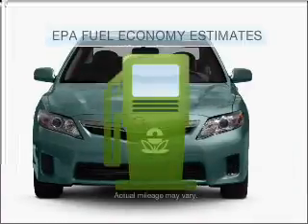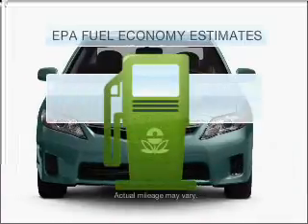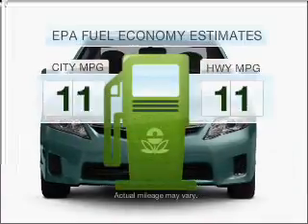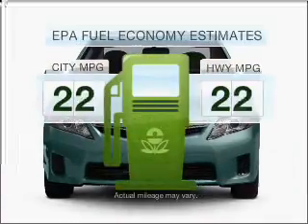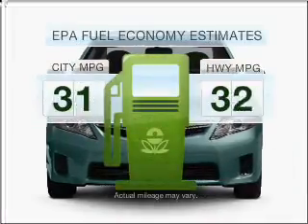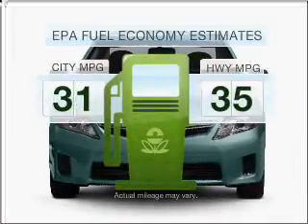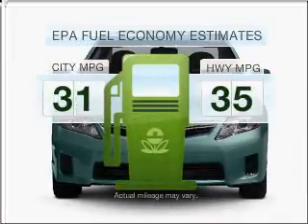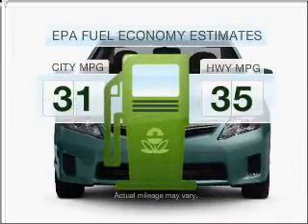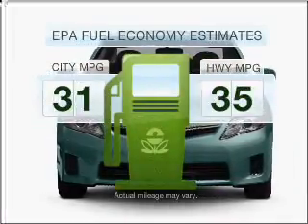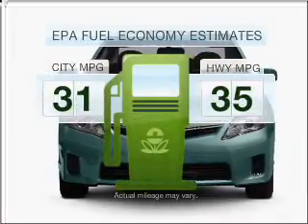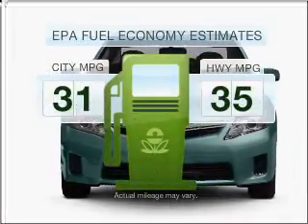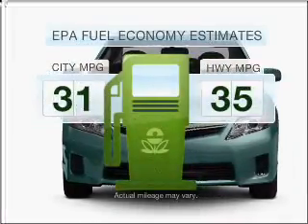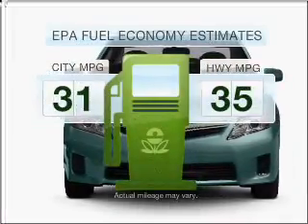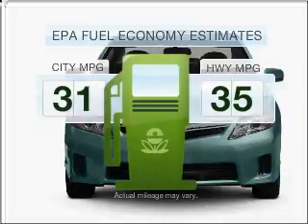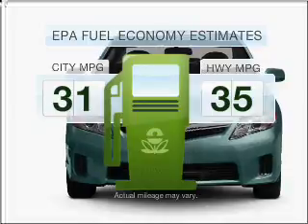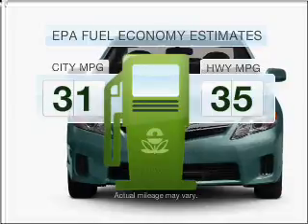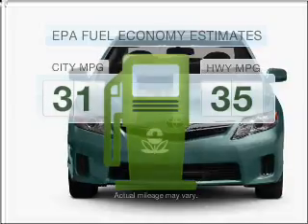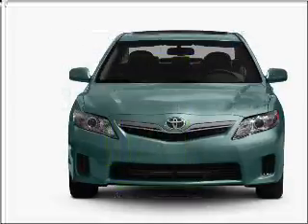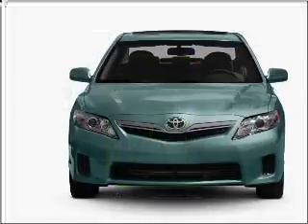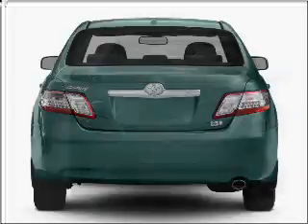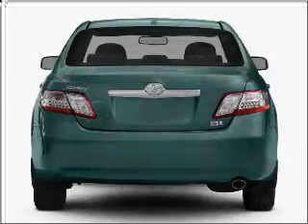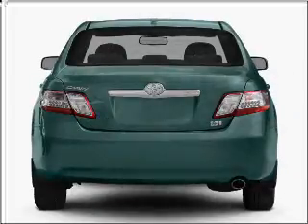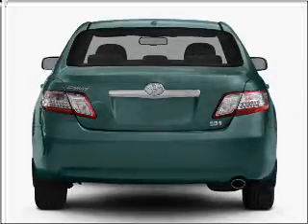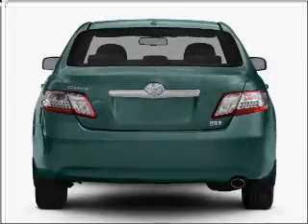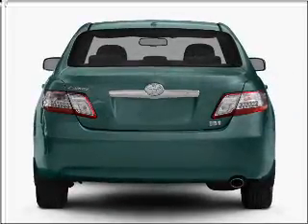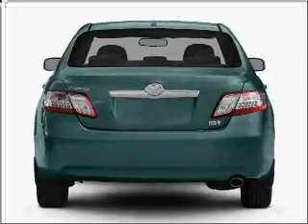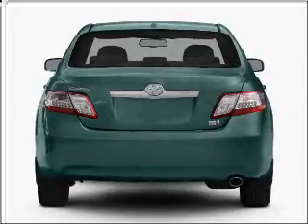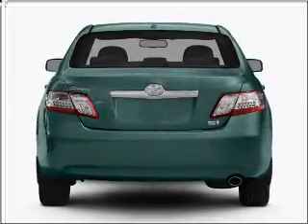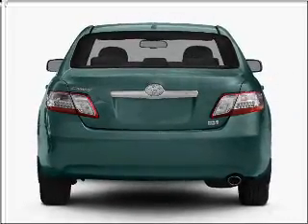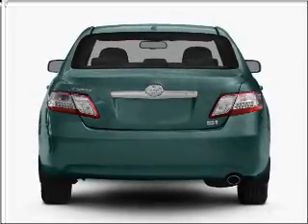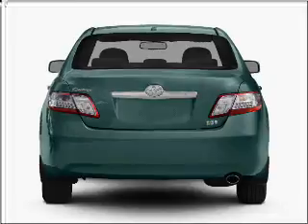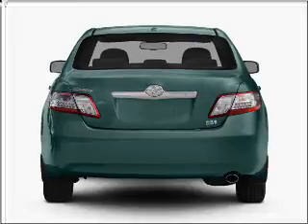Save your money. Make fewer trips to the gas station when driving this fuel-efficient vehicle with an efficient four-cylinder engine that responds smoothly to its automatic transmission.